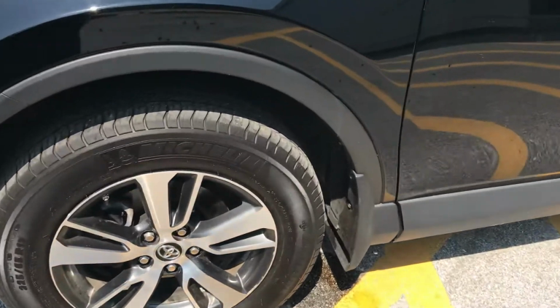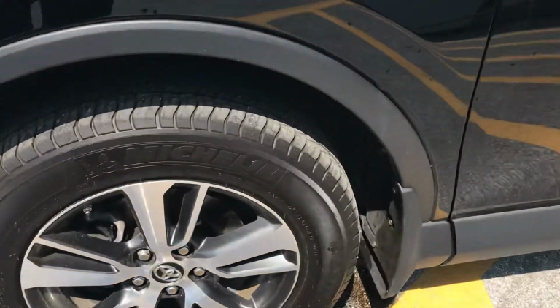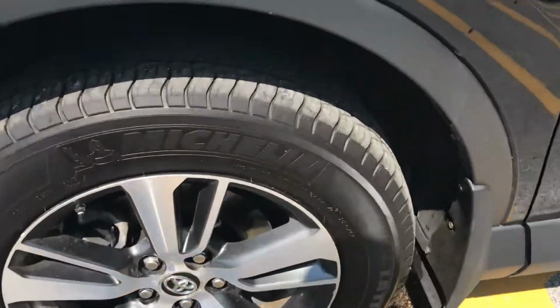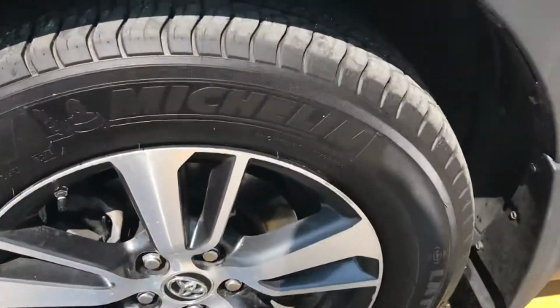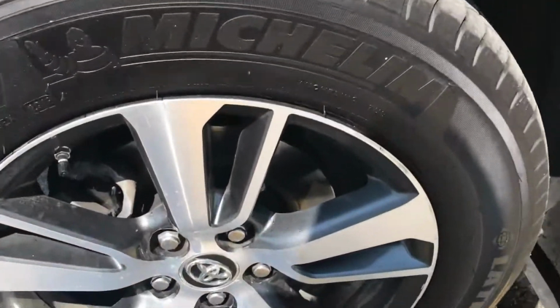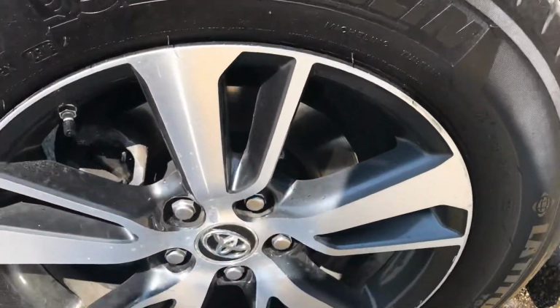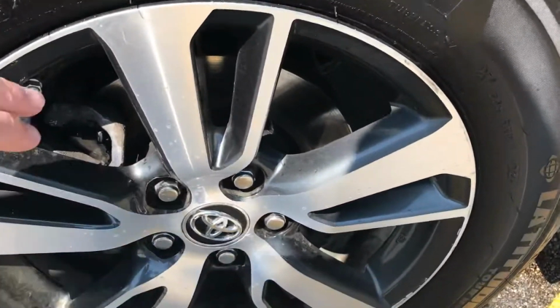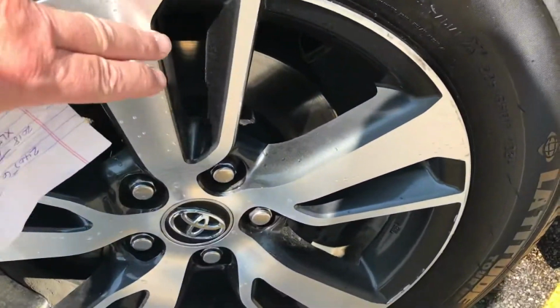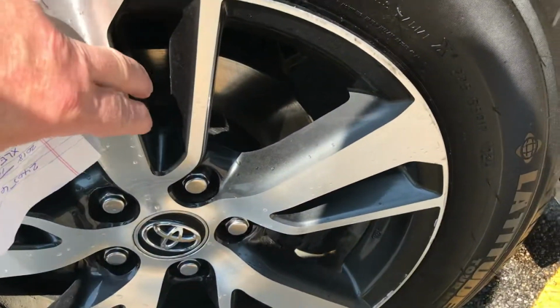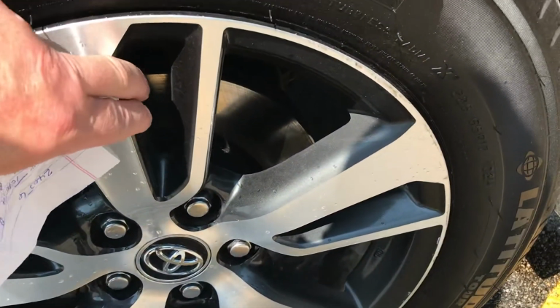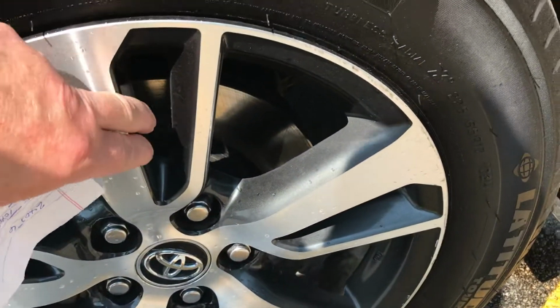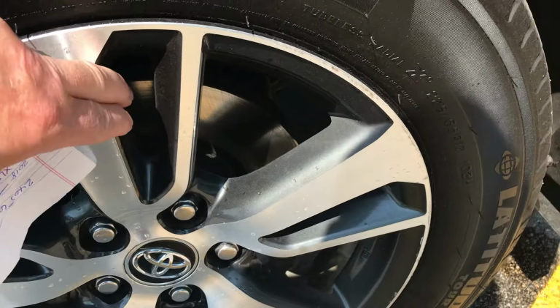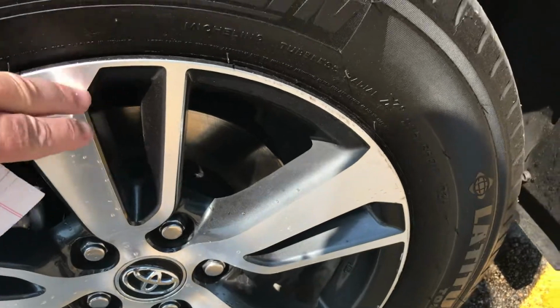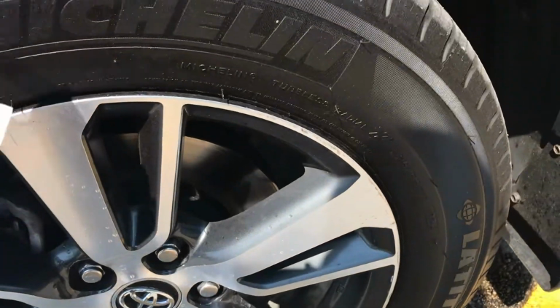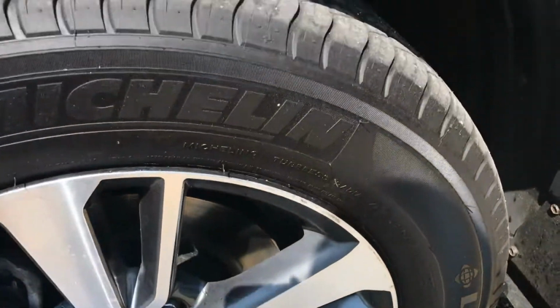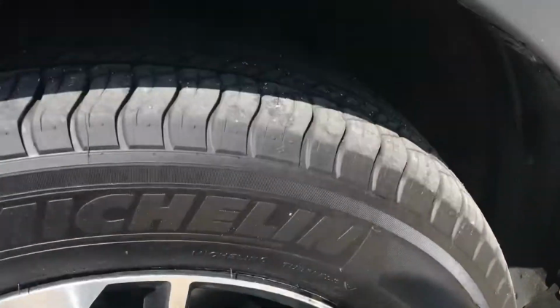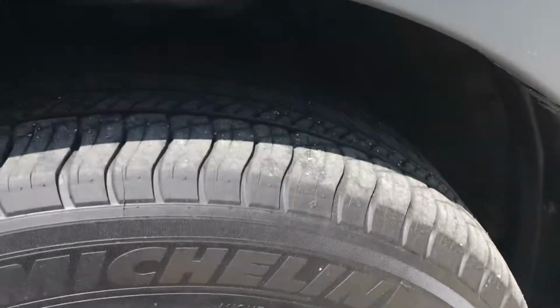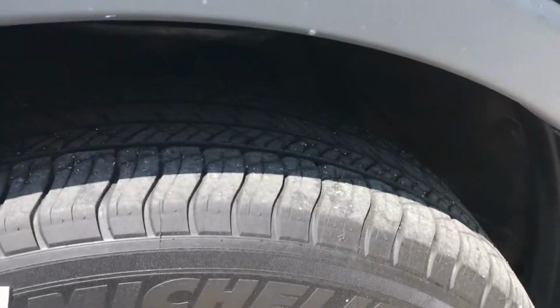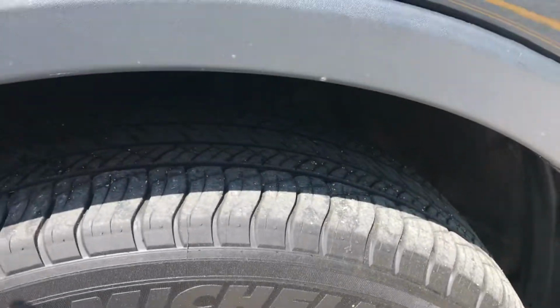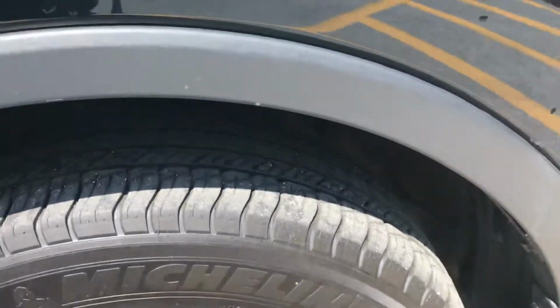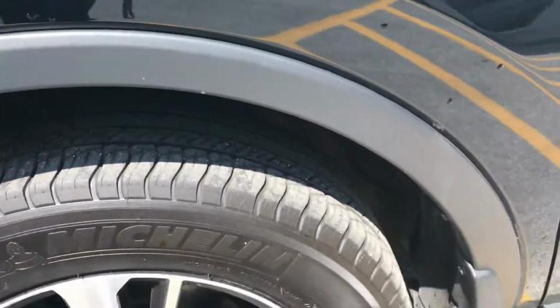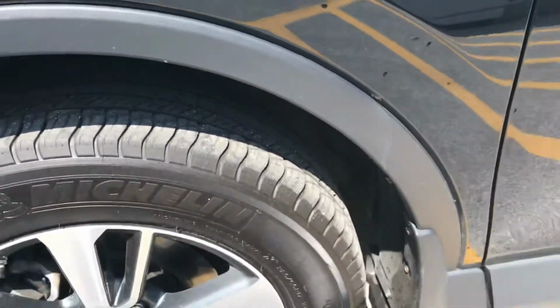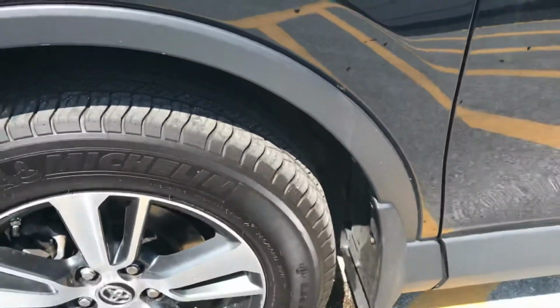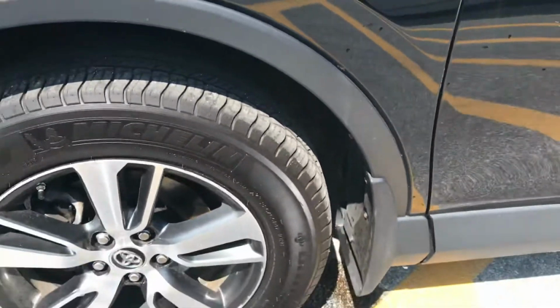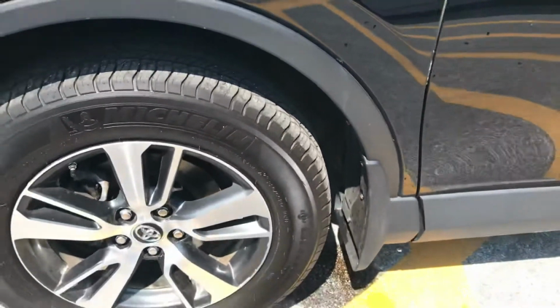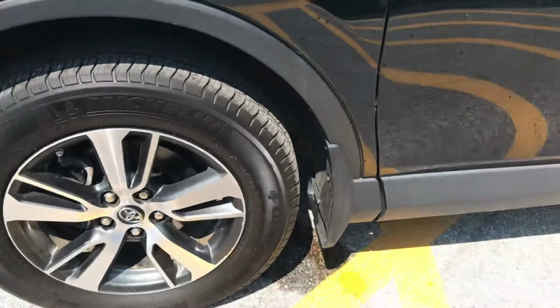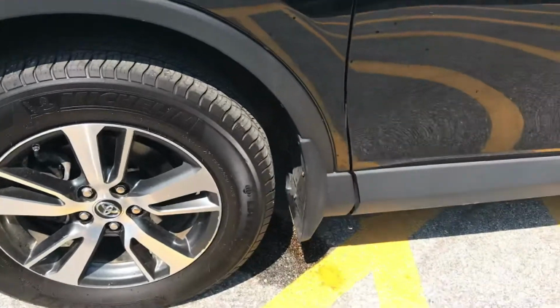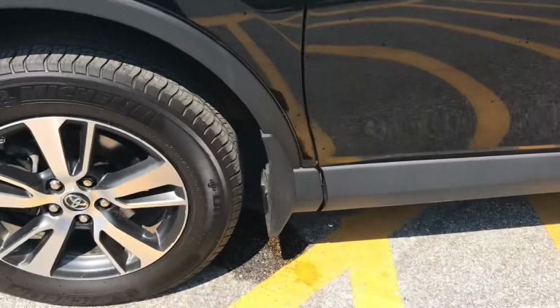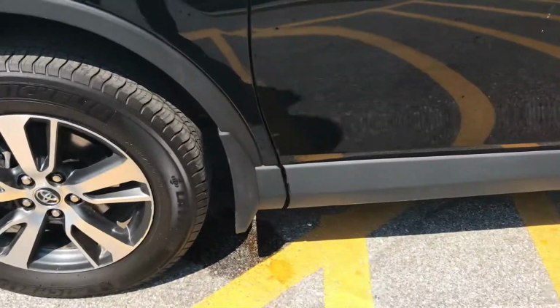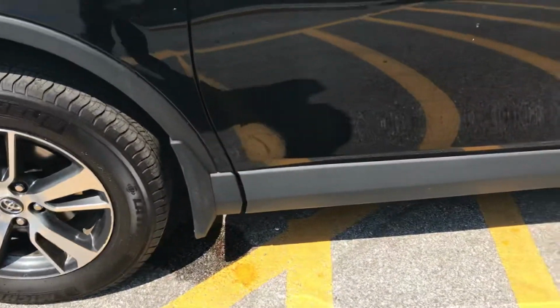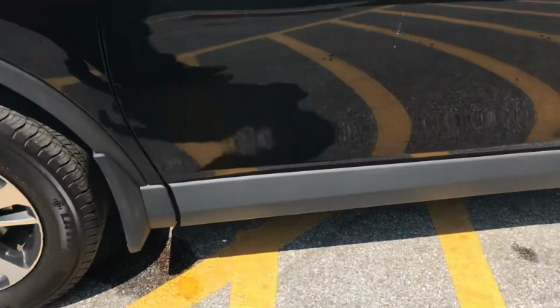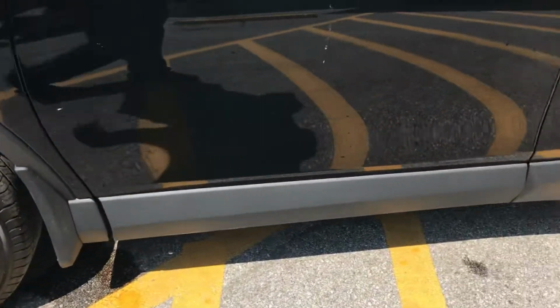That's your nicer alloy wheels with the black inserts, which is a very nice looking rim. You can see the tires are in good shape. You do have your cladding on the bottom to protect against rust here in the Northeast.